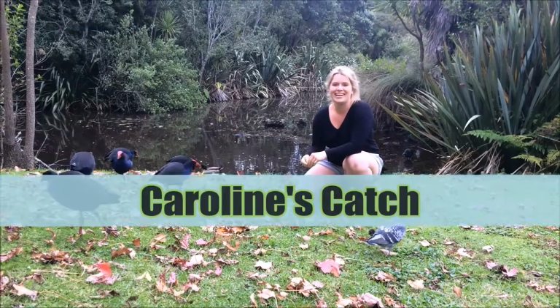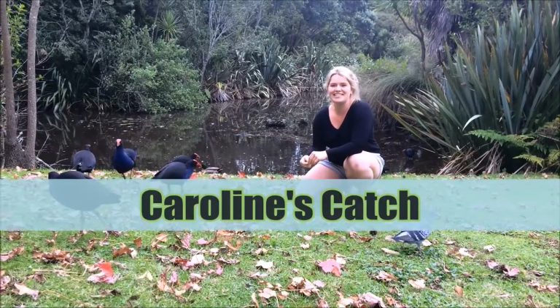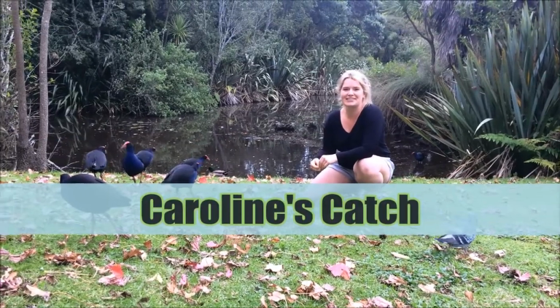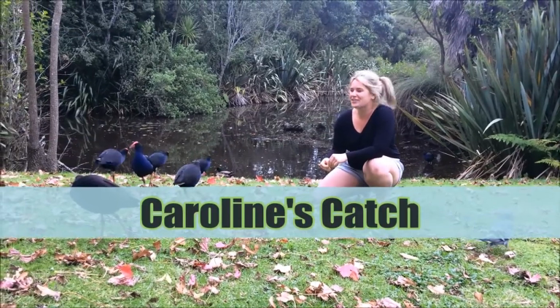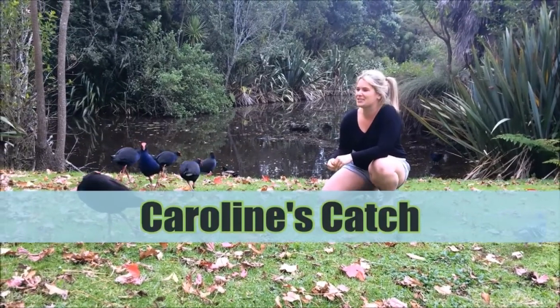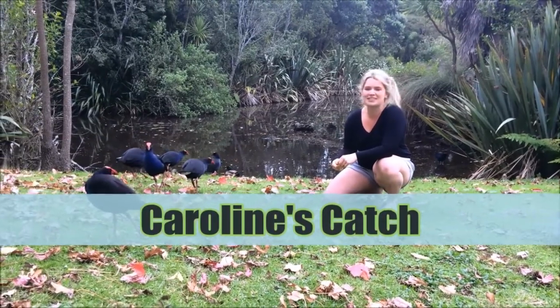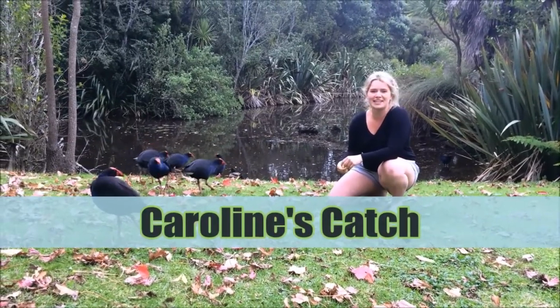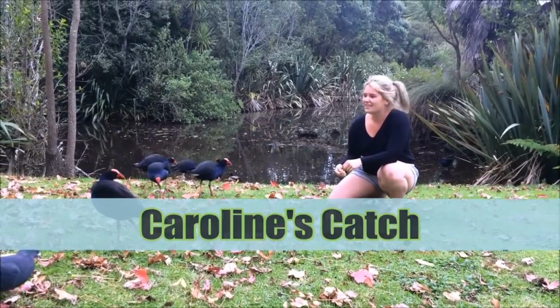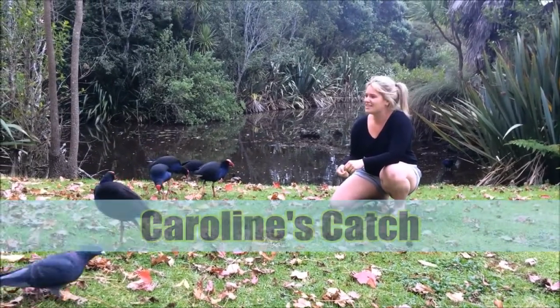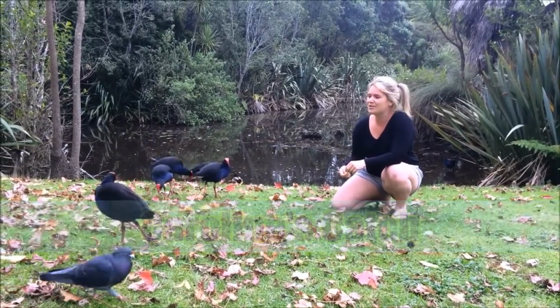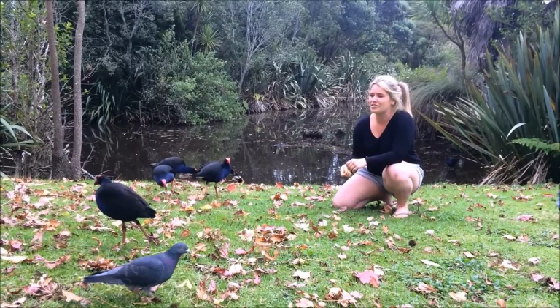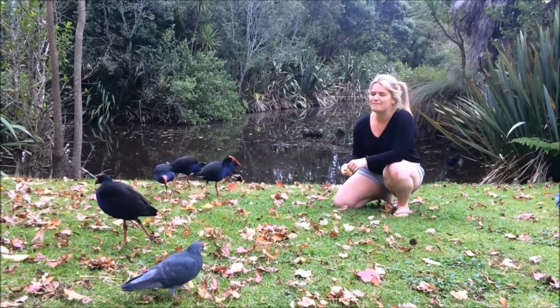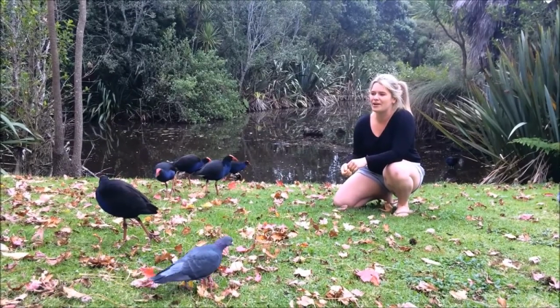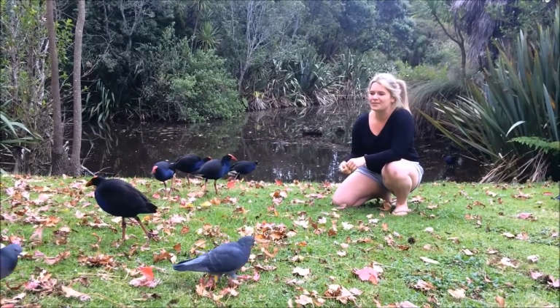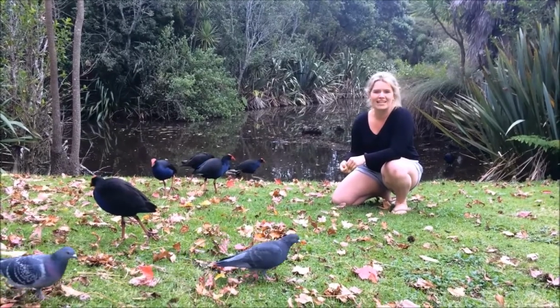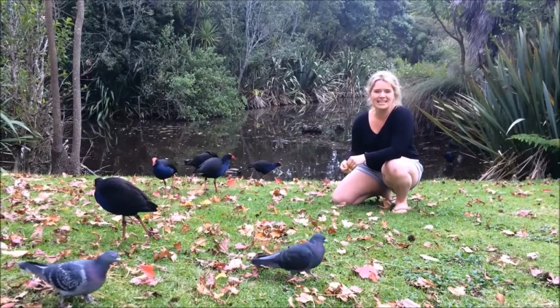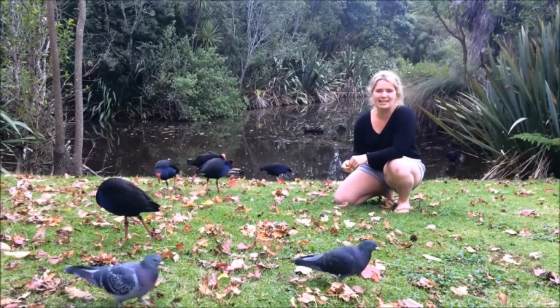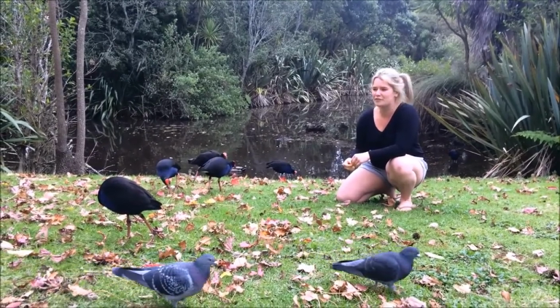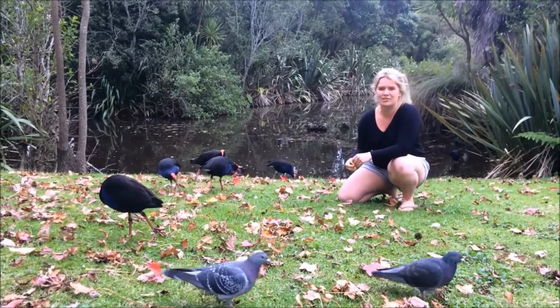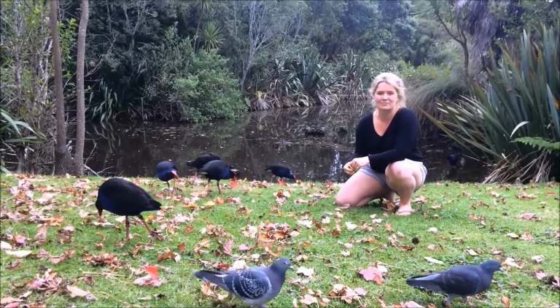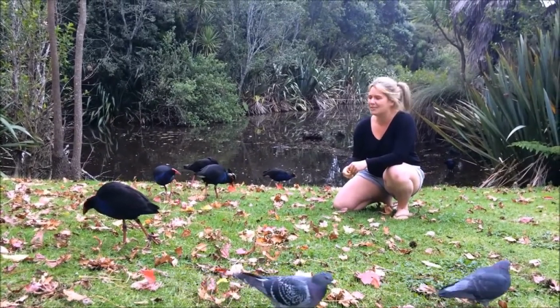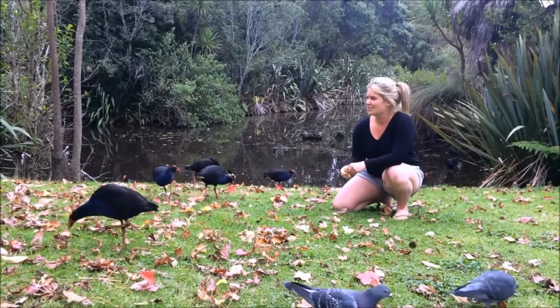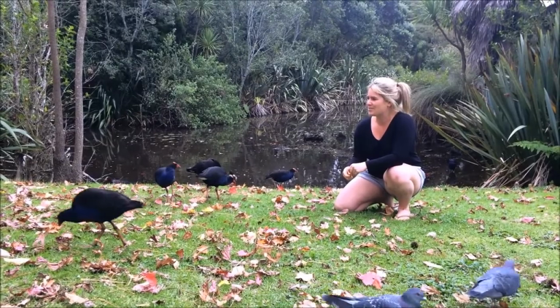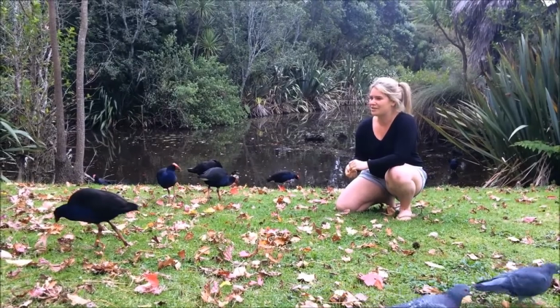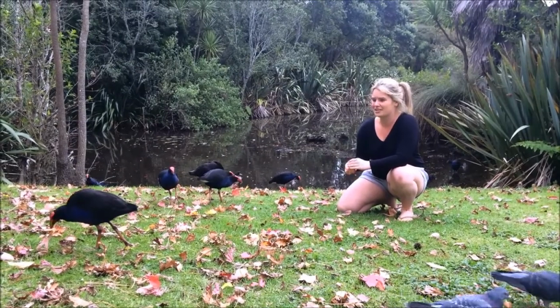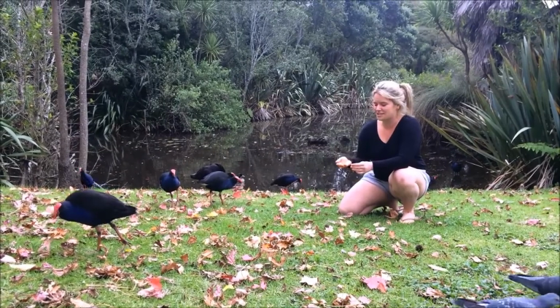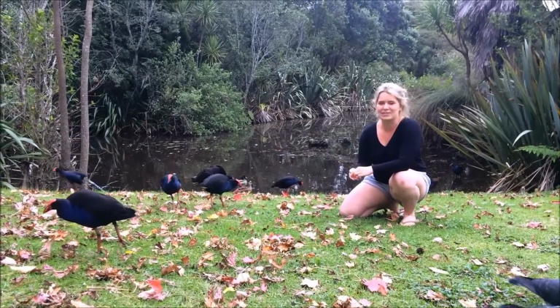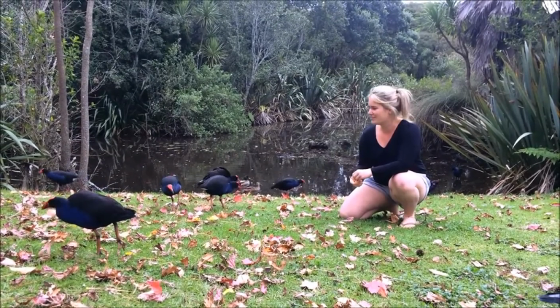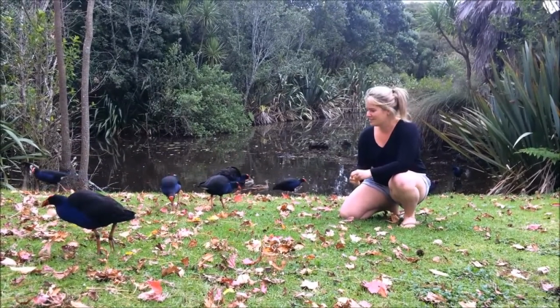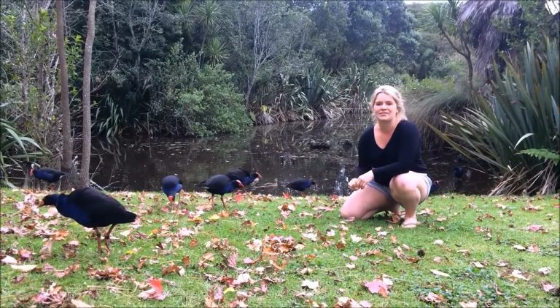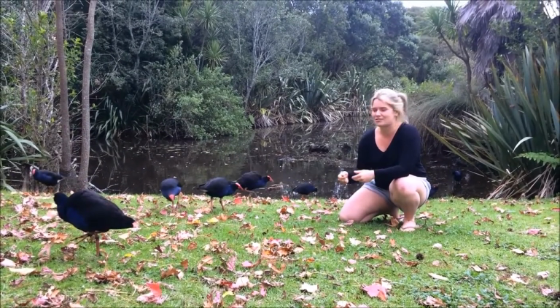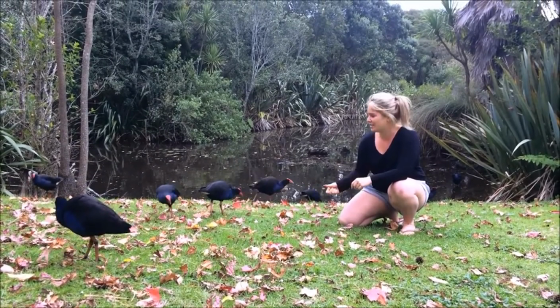Hey guys, I'm going to give it a go catching a pūkeko today. These birds are a bit more flighty and kind of a bit more aggressive as well. So we'll see how we go. I've got the tiniest bit of bread left. We'll see if I can just throw one in.